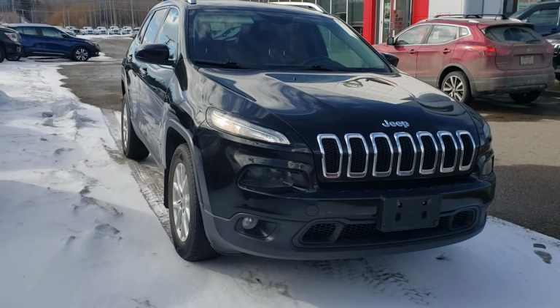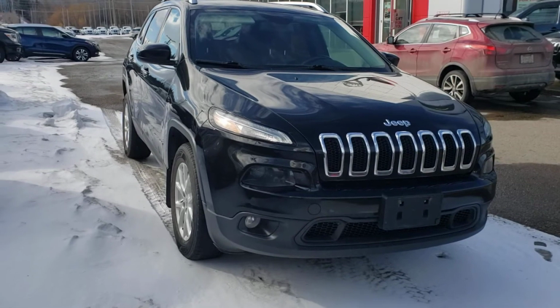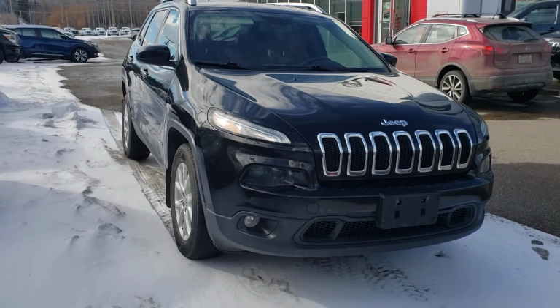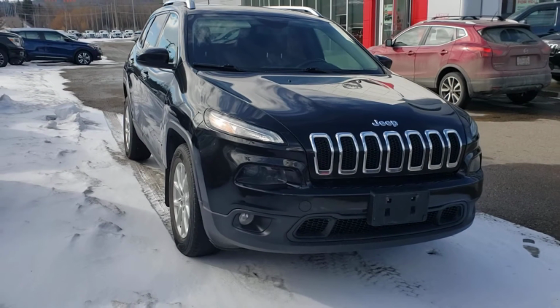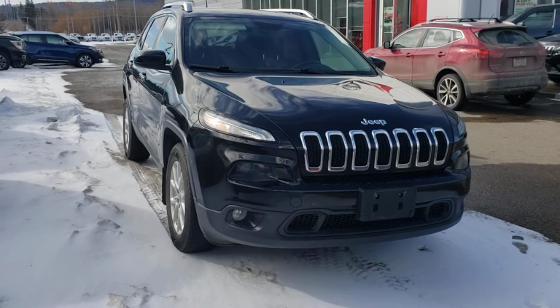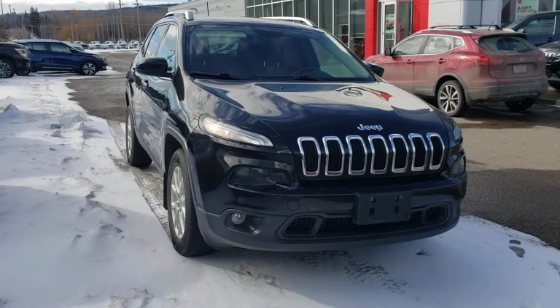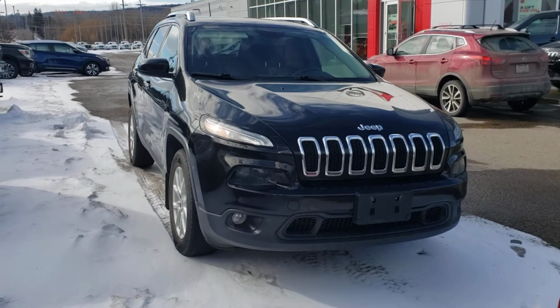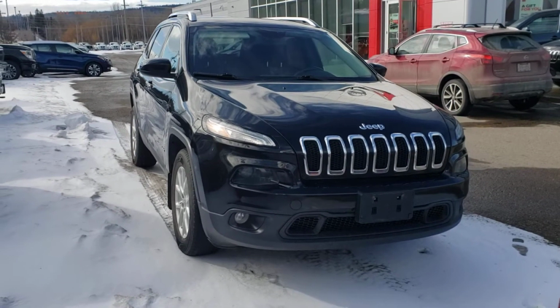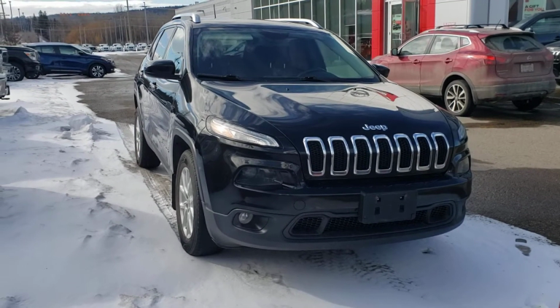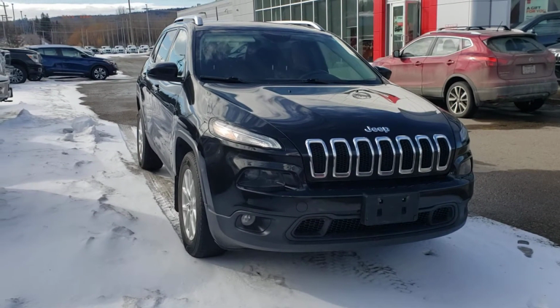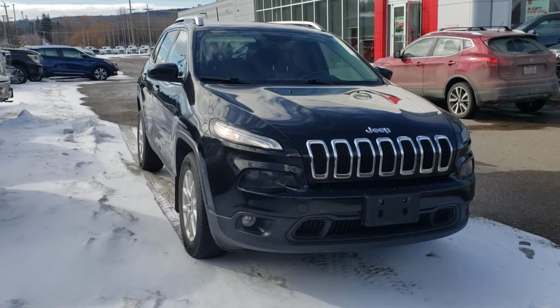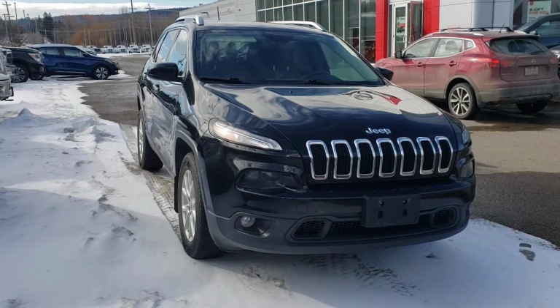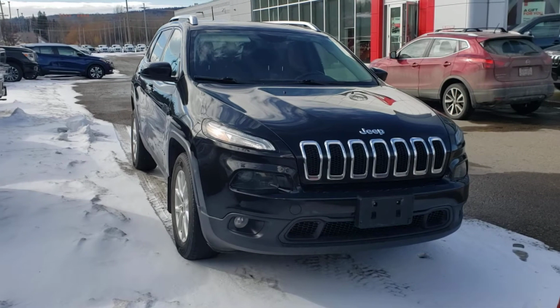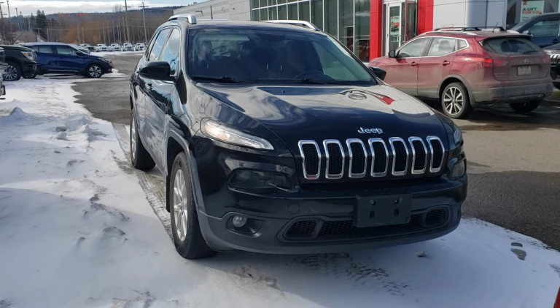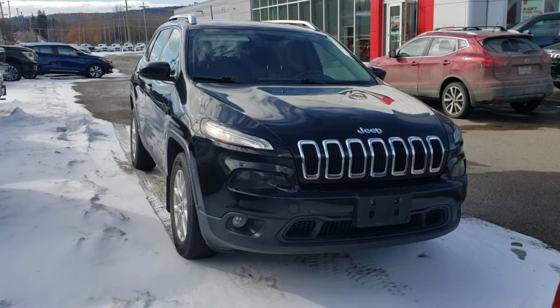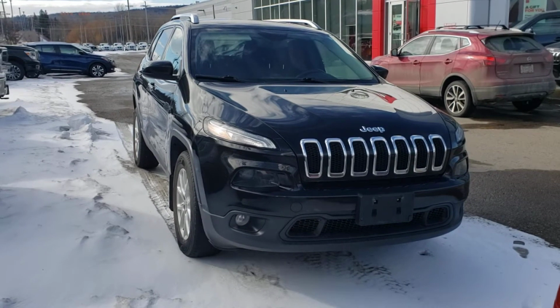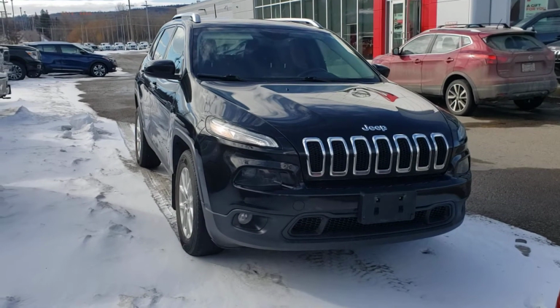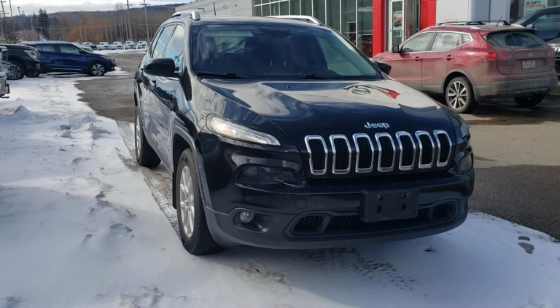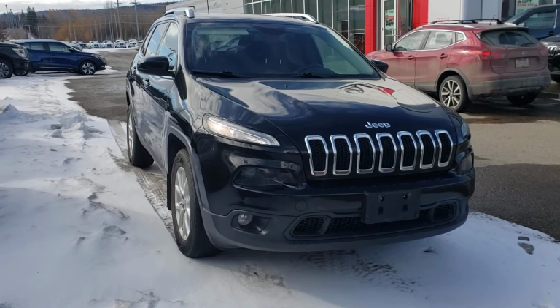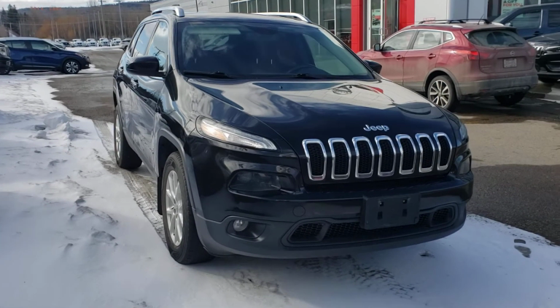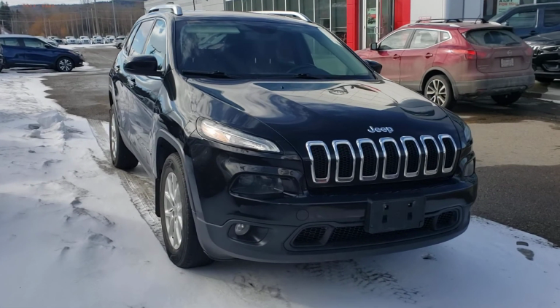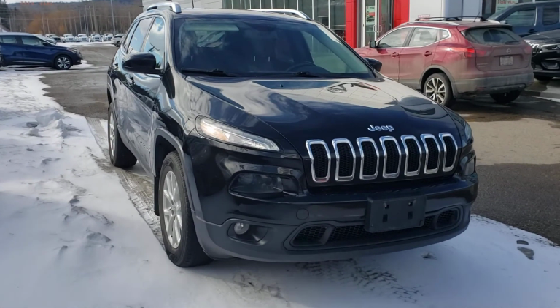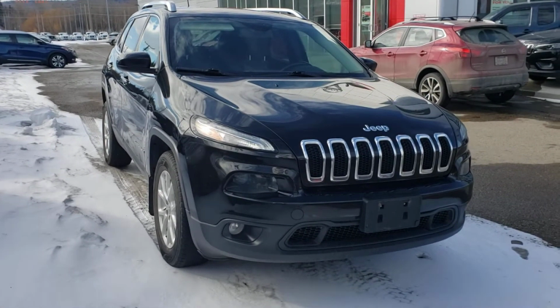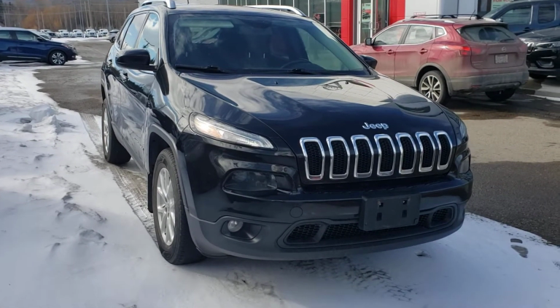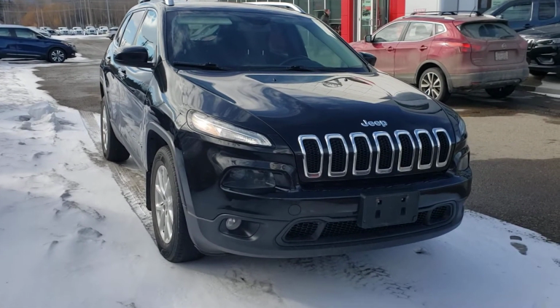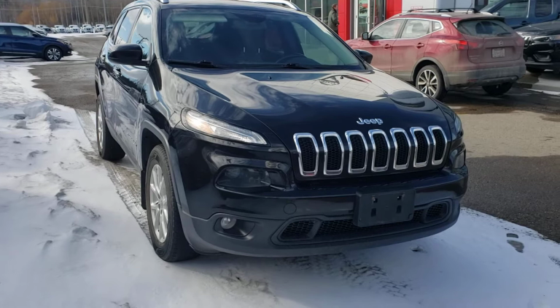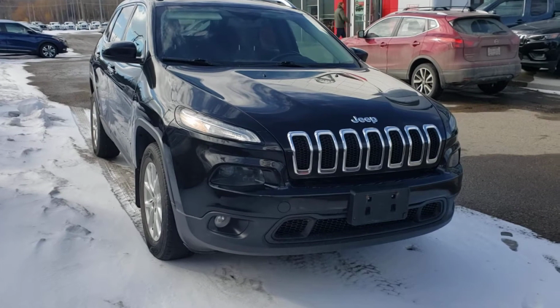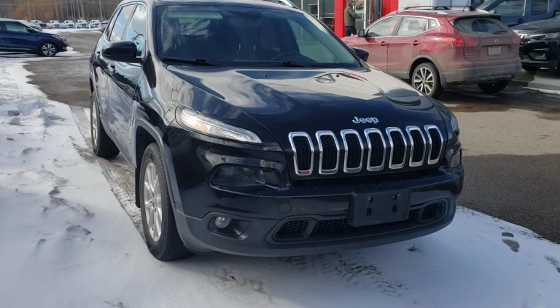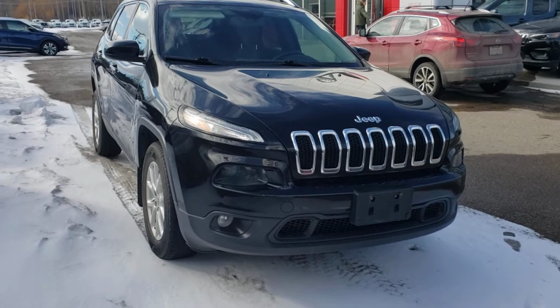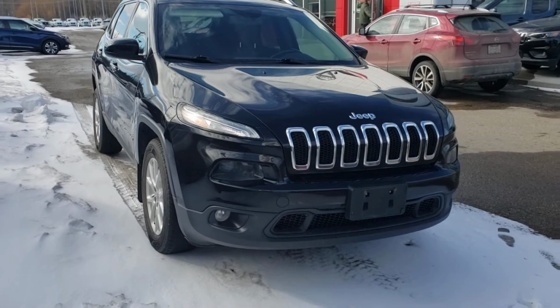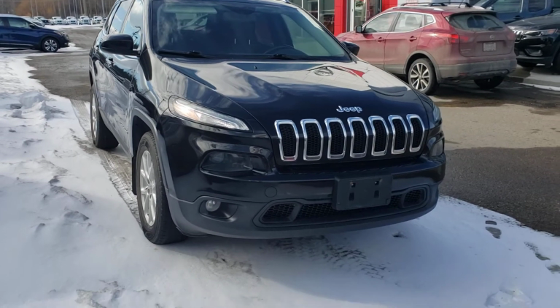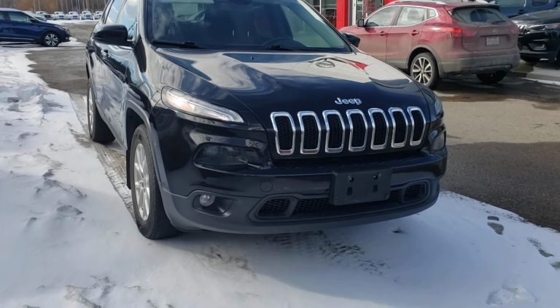Hey Carissa, Avery here at Northline Nissan Prince George. Just want to shoot you off a brief video of this 2015 Jeep Cherokee. So I'll get right into it. Under the hood is a 2.4-liter four-cylinder engine matched with a nine-speed automatic transmission.